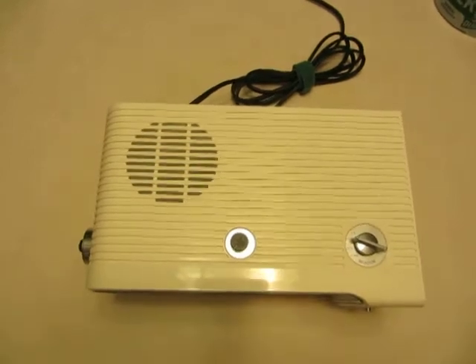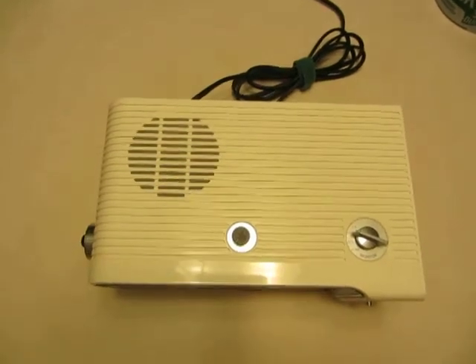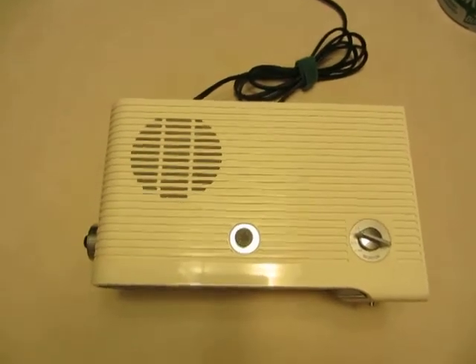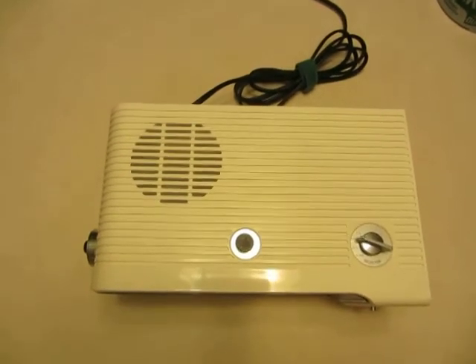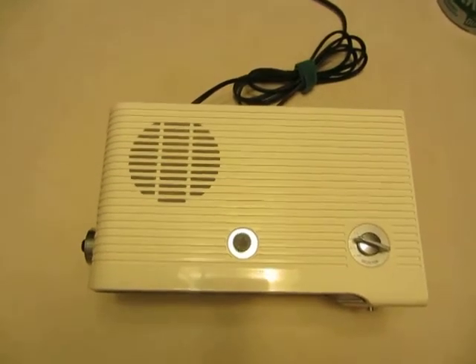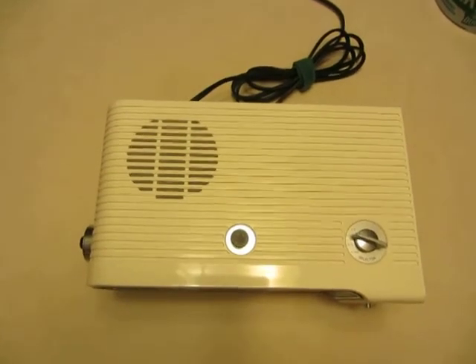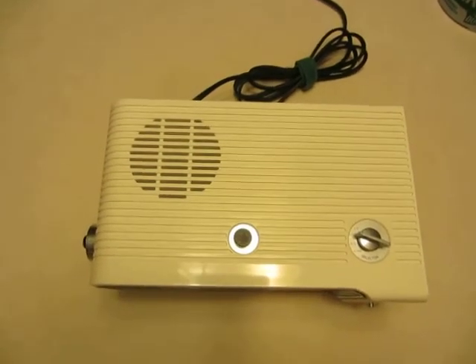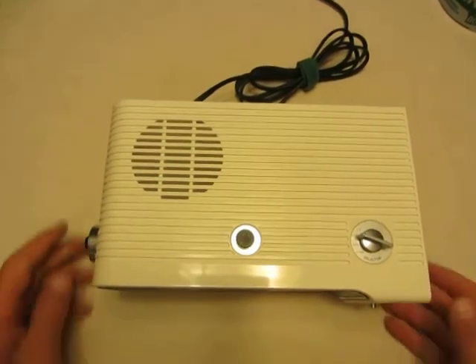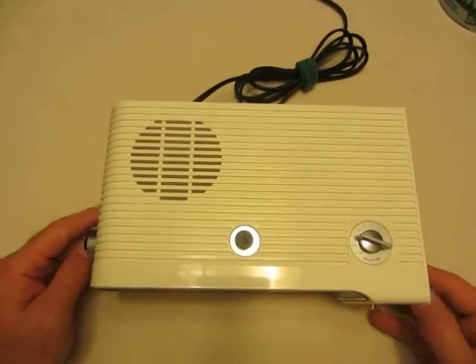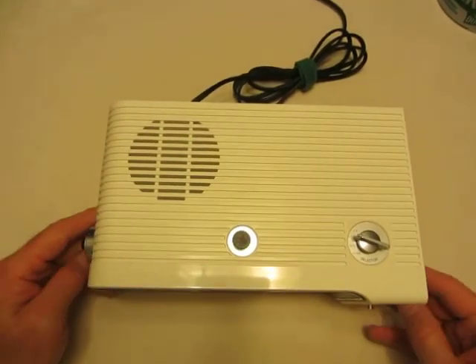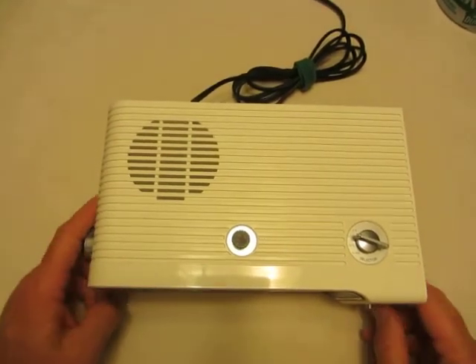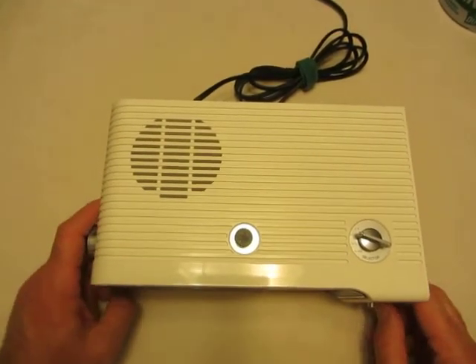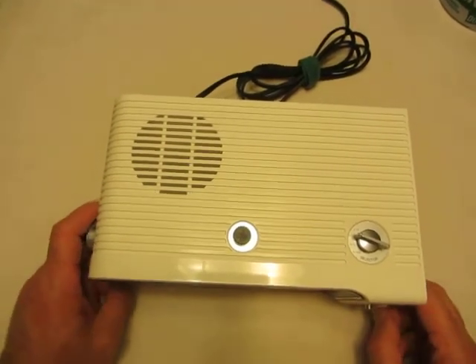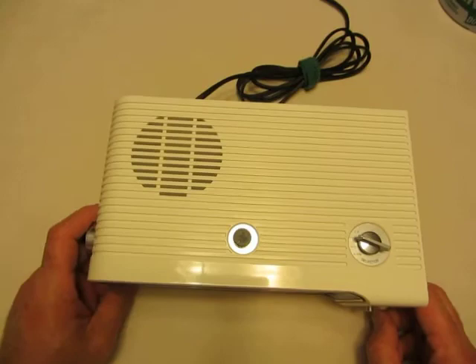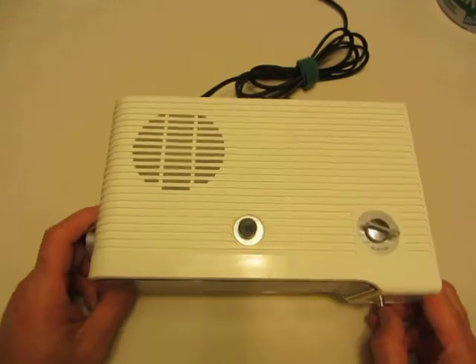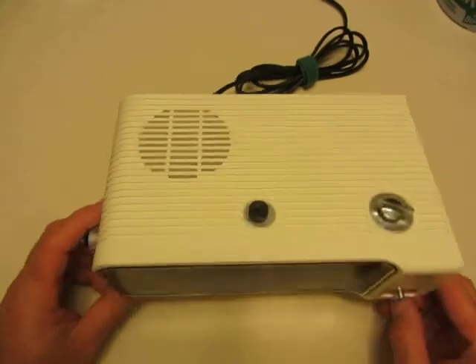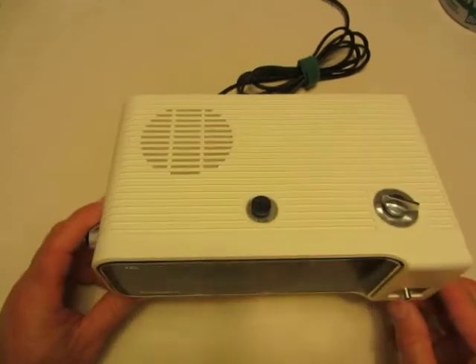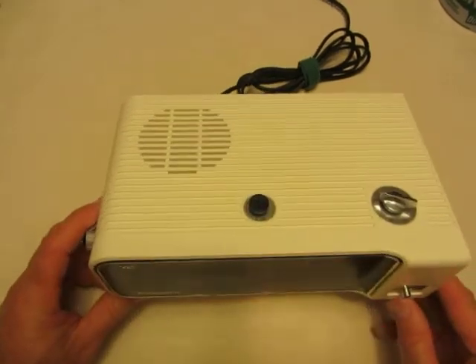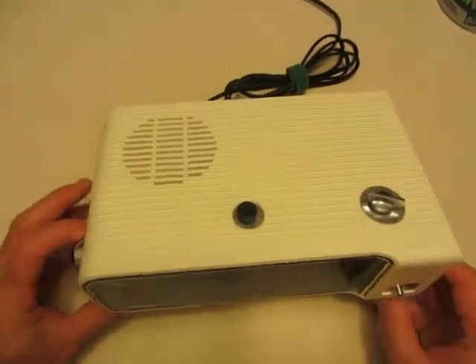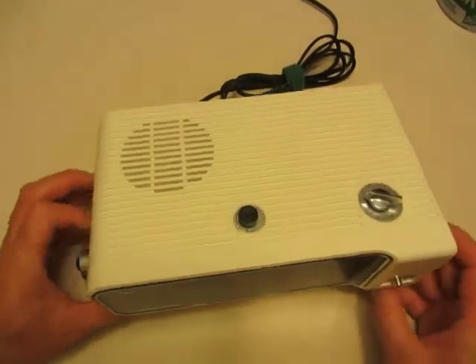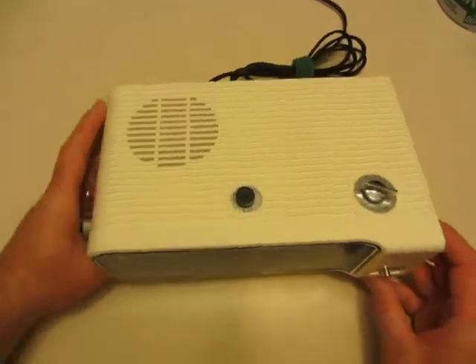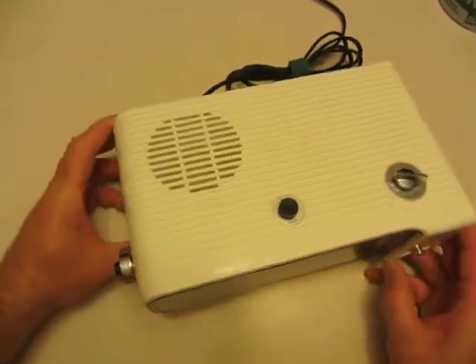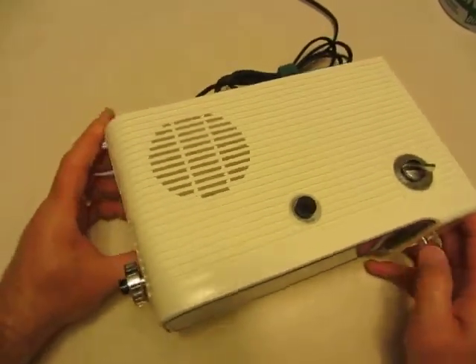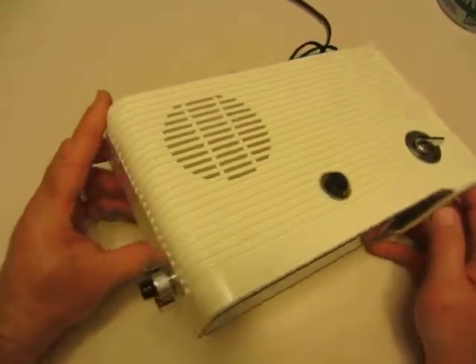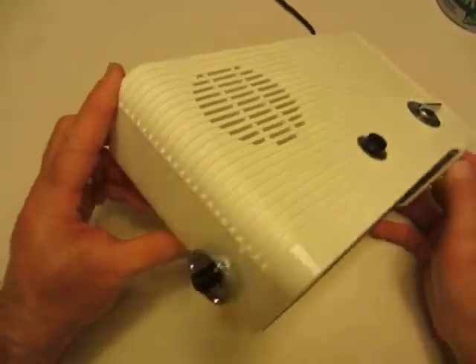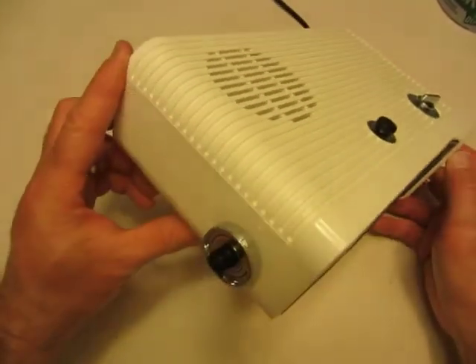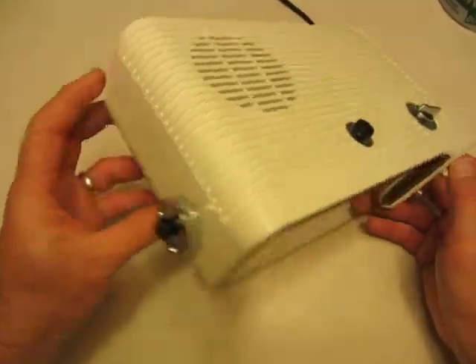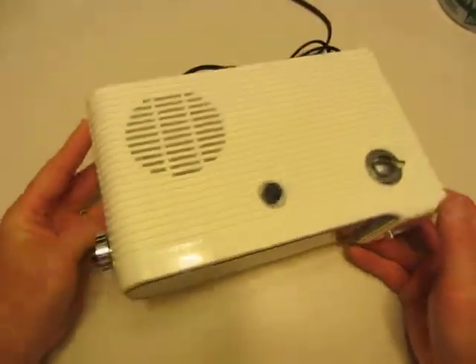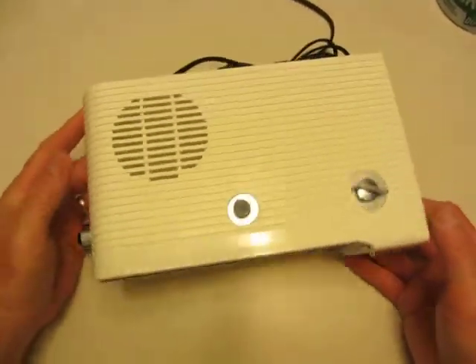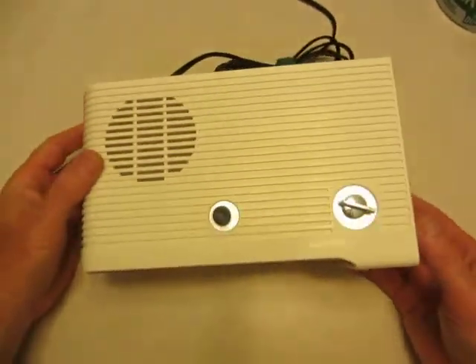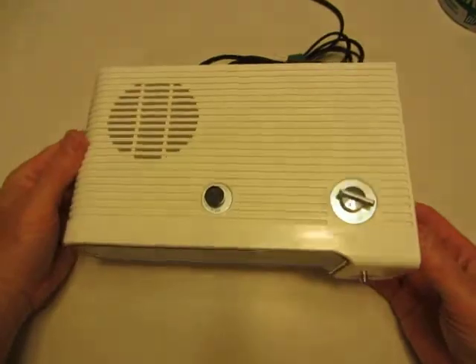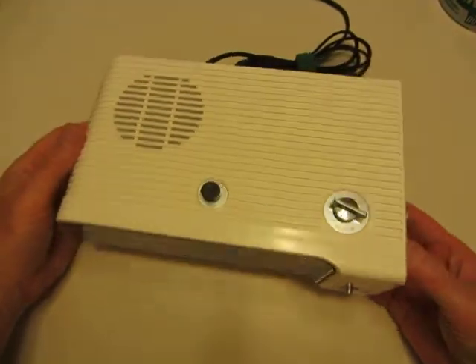Hello and welcome to a tutorial by Flip Clock Fans. This is Mackie with FlipClockFans.com. I'm the administrator of the forum on the site.